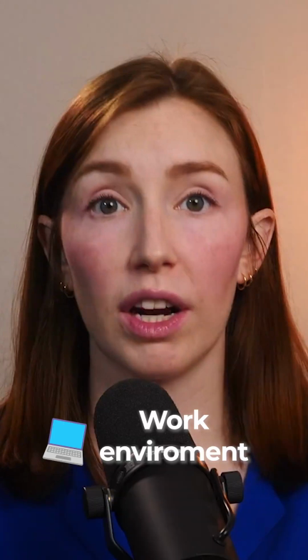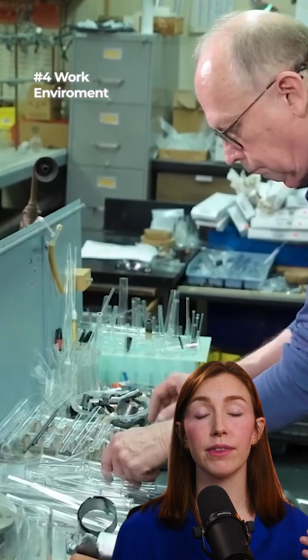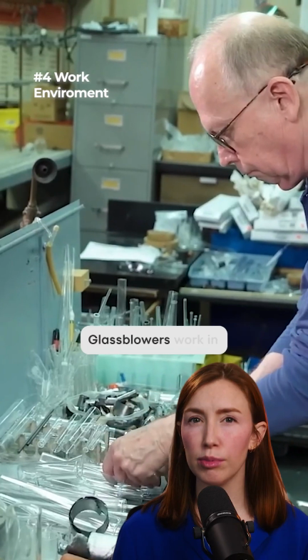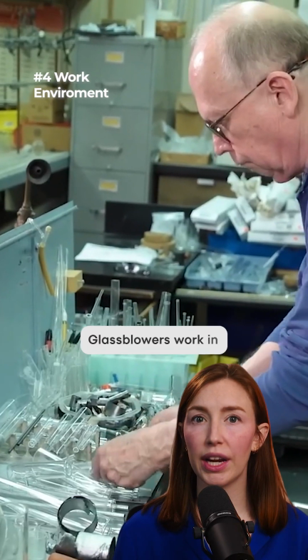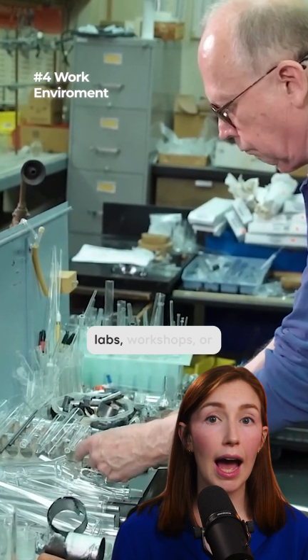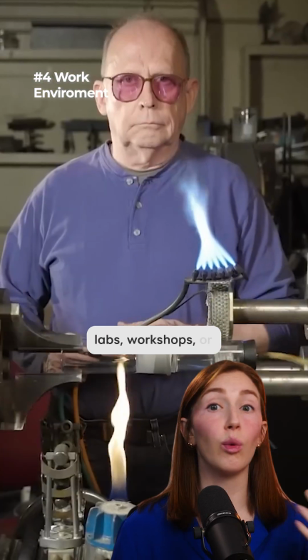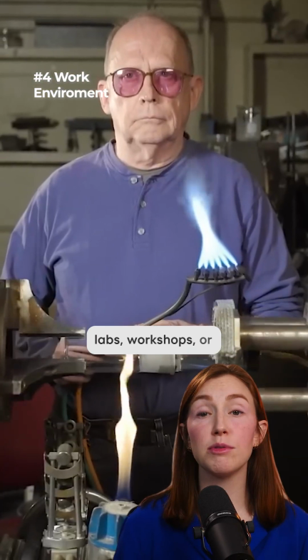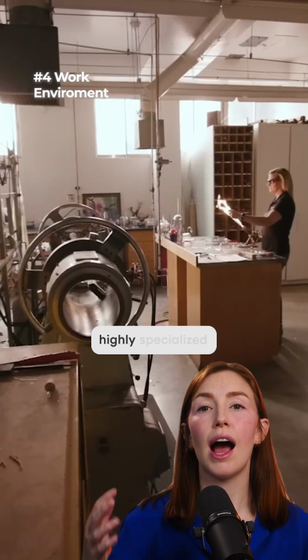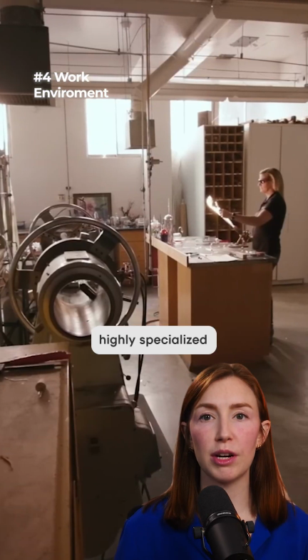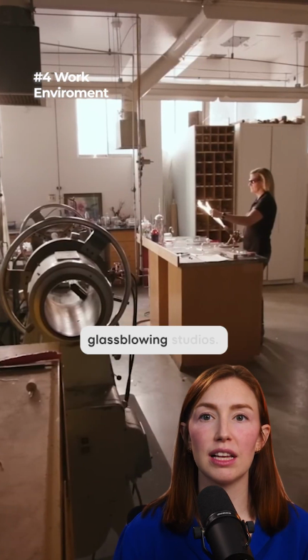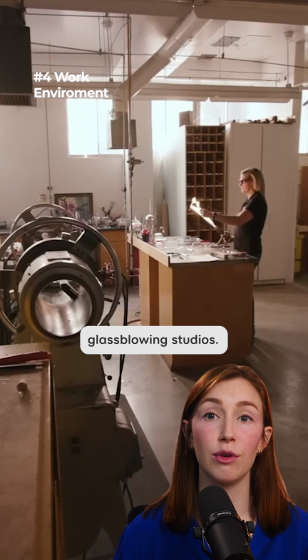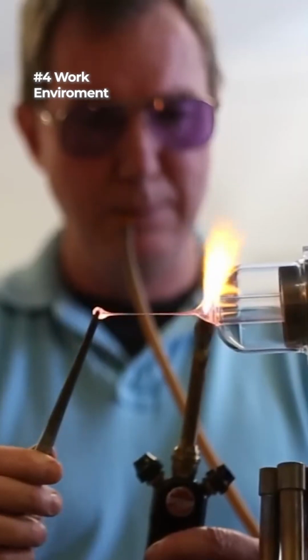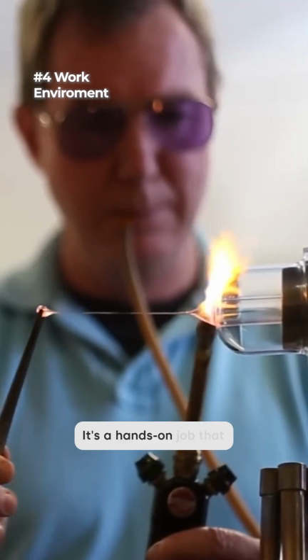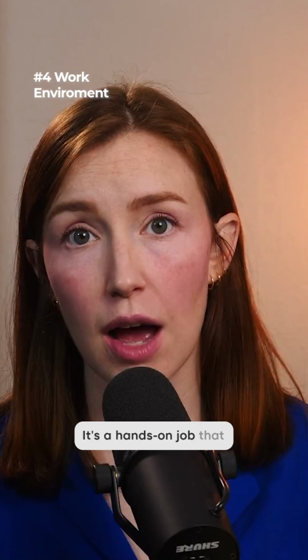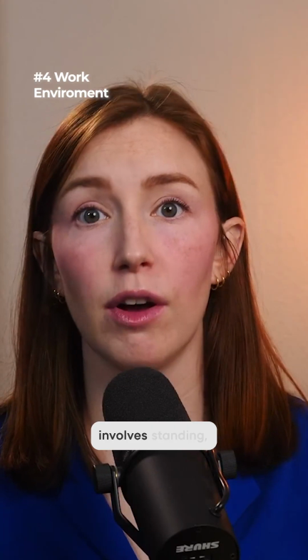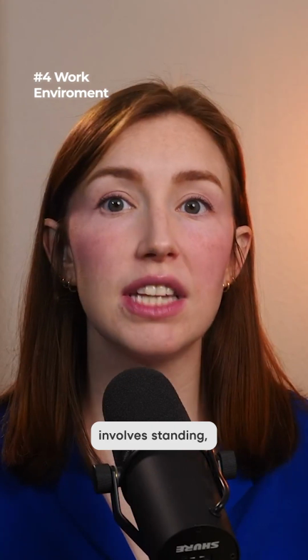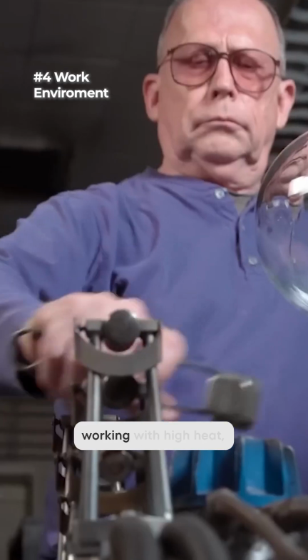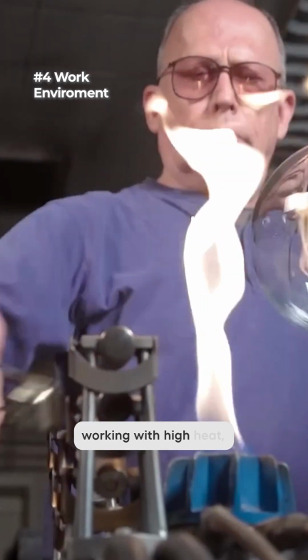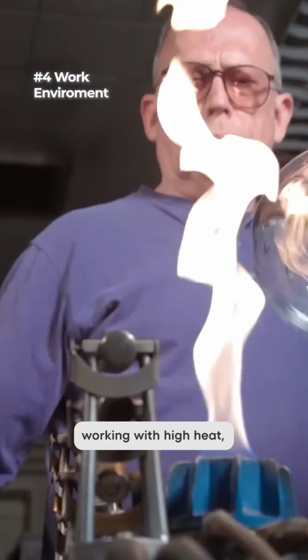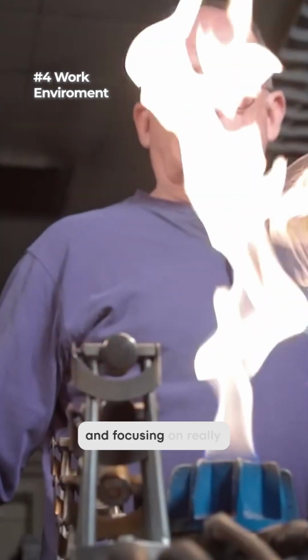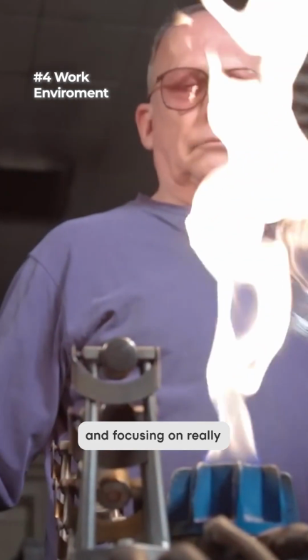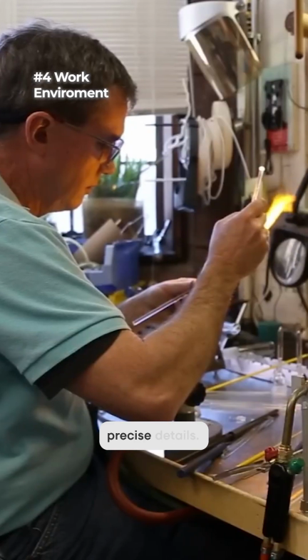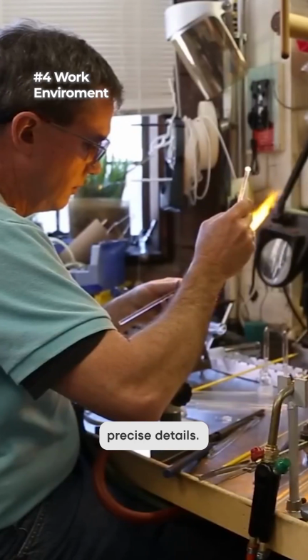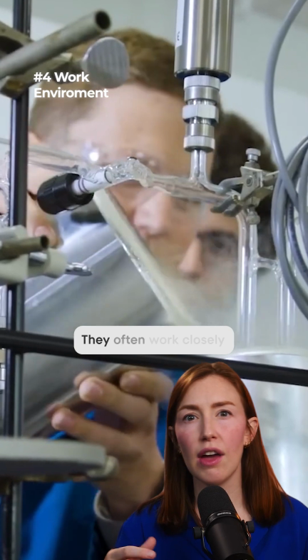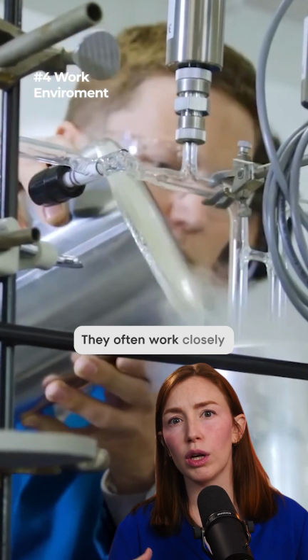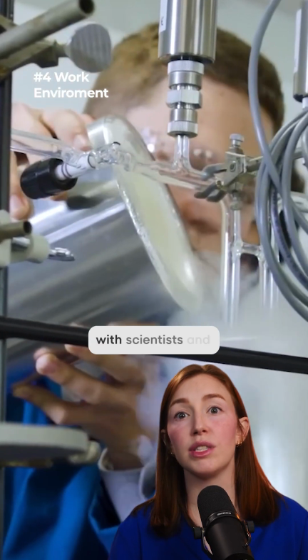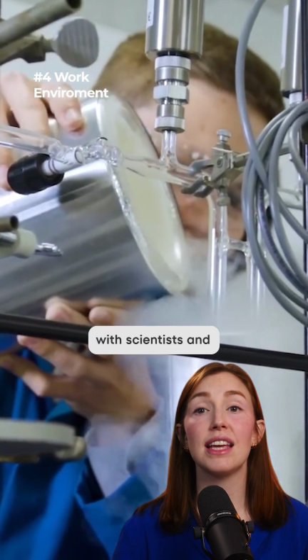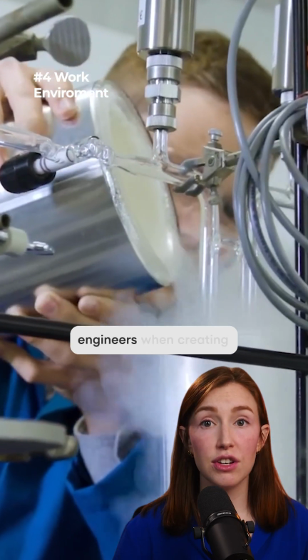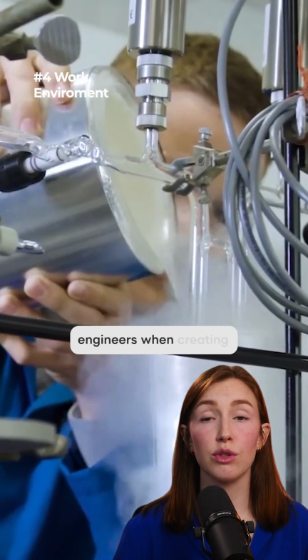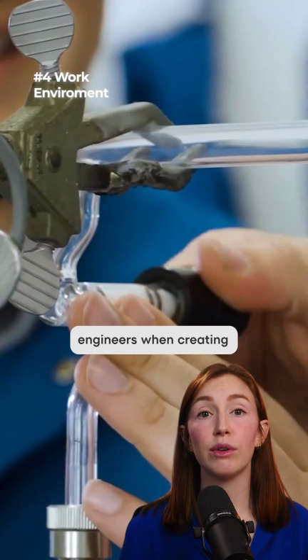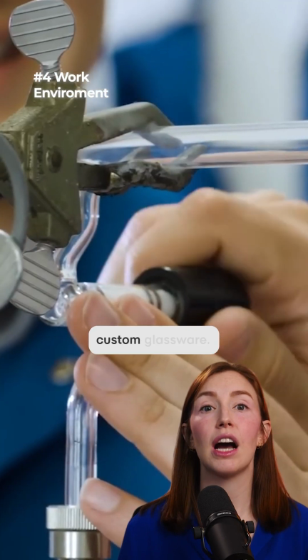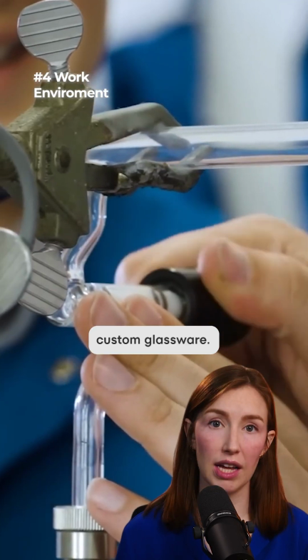Work environment. Glass blowers work in labs, workshops, or highly specialized glass blowing studios. It's a hands-on job that involves standing, working with high heat, and focusing on really precise details. They often work closely with scientists and engineers when creating custom glassware.